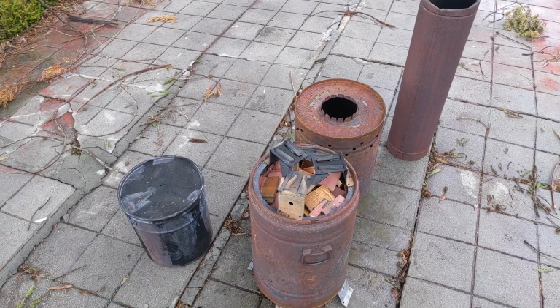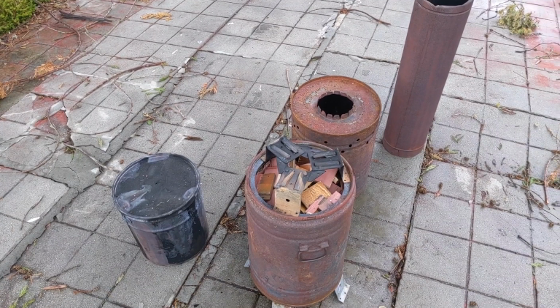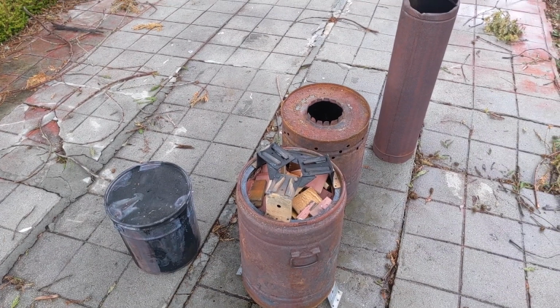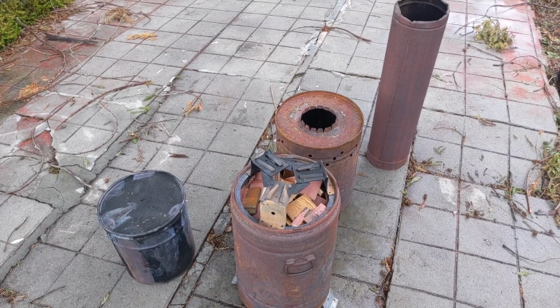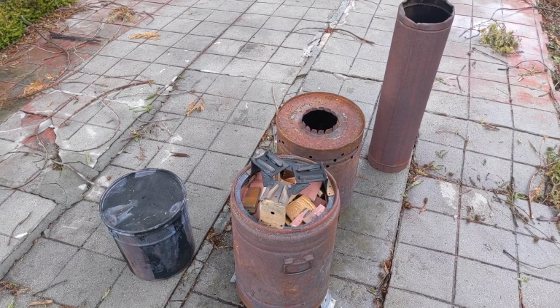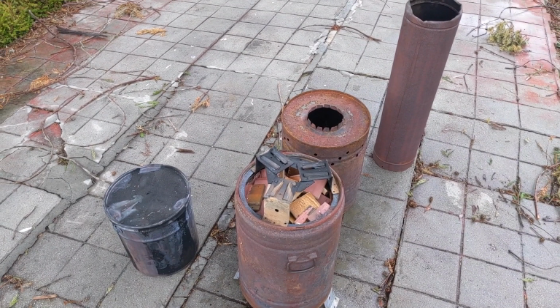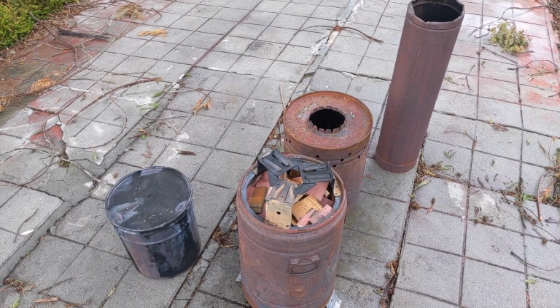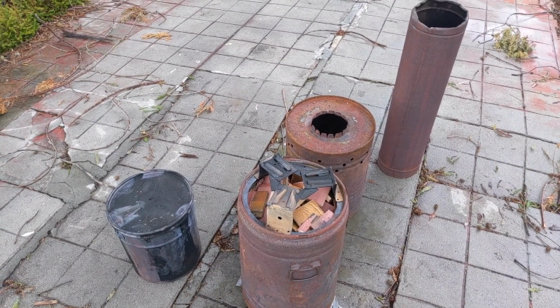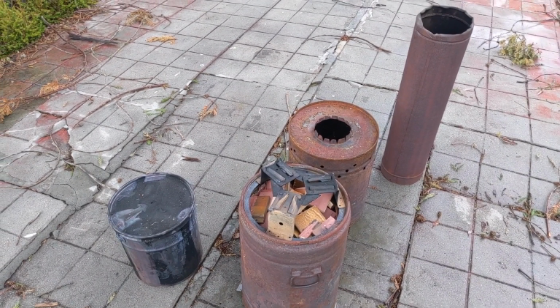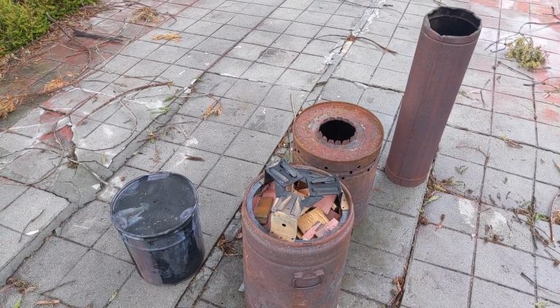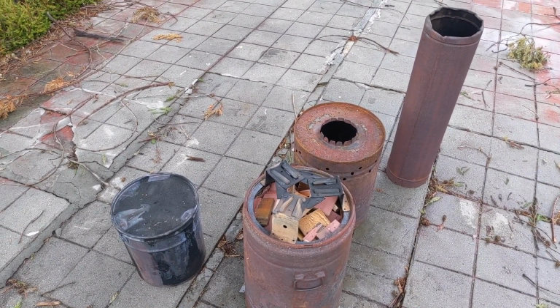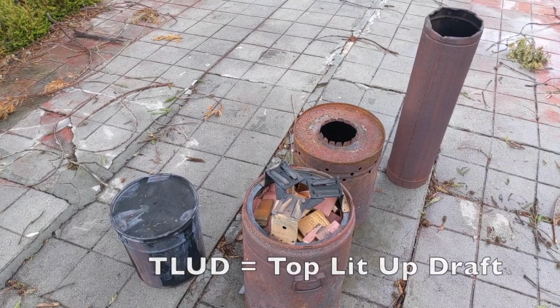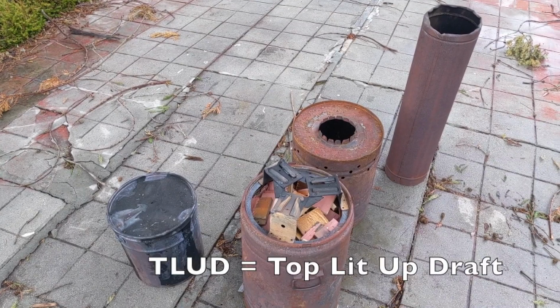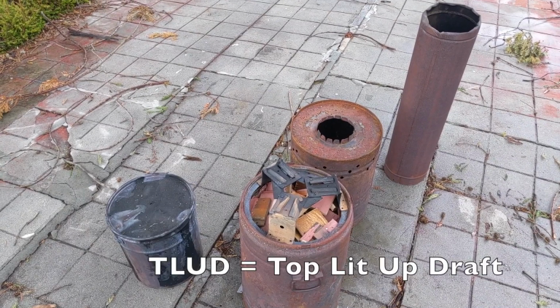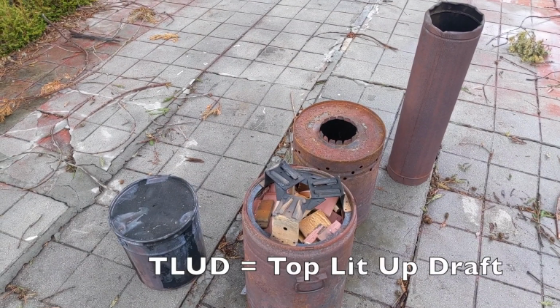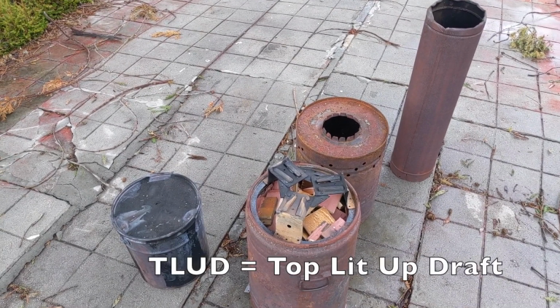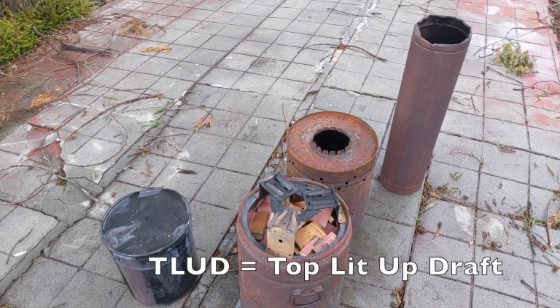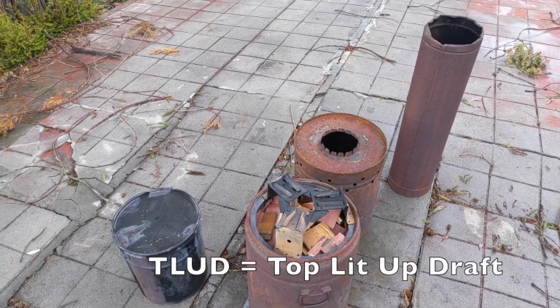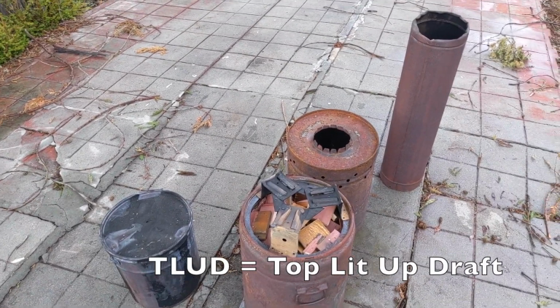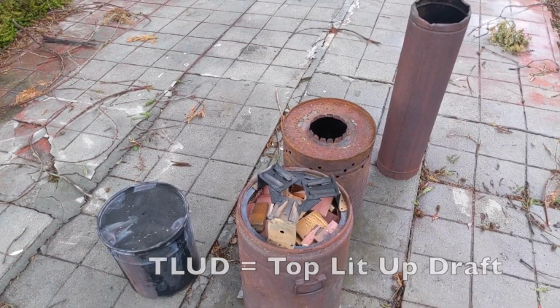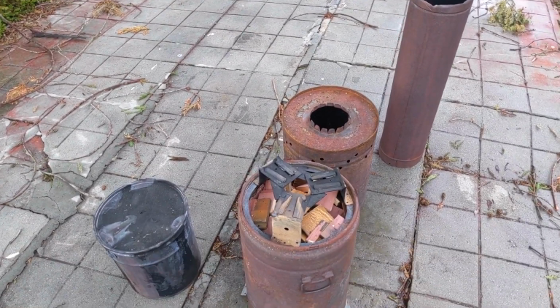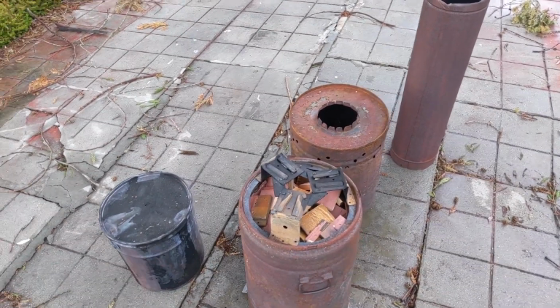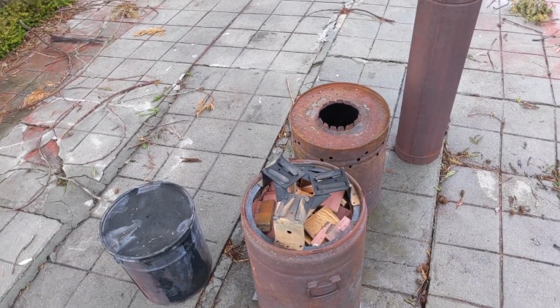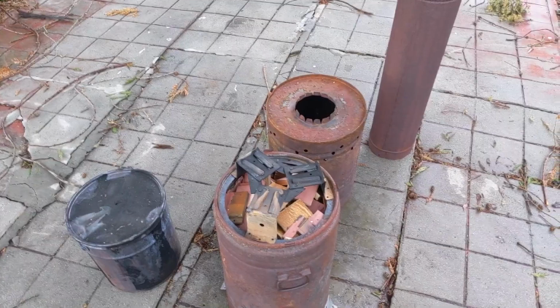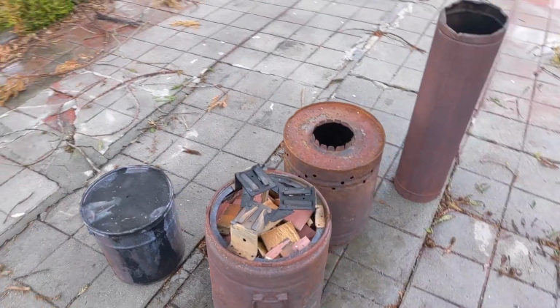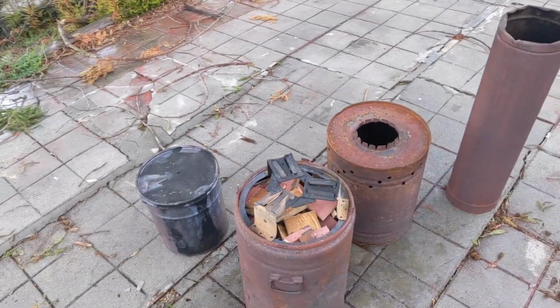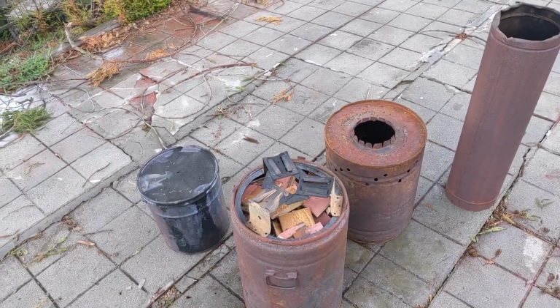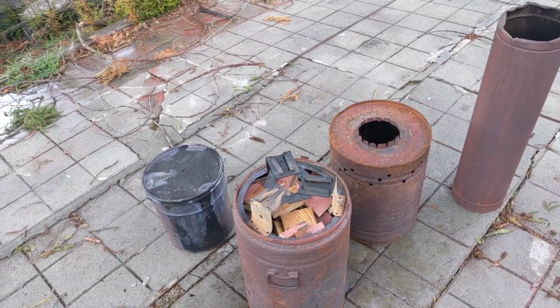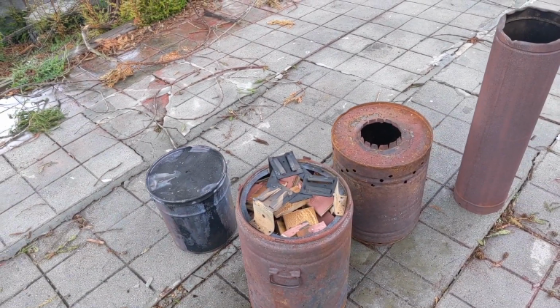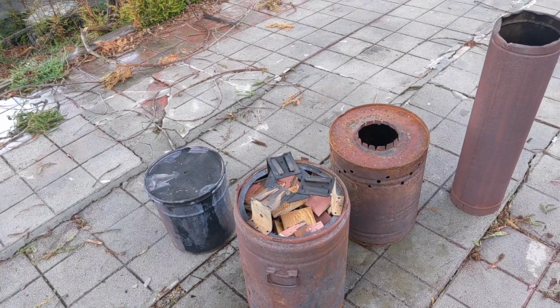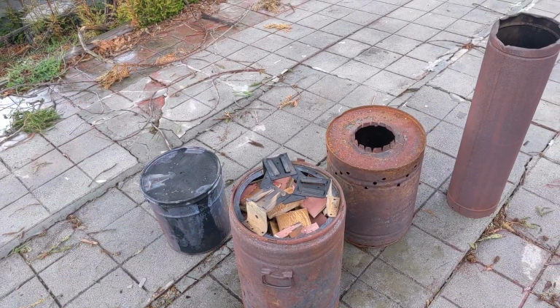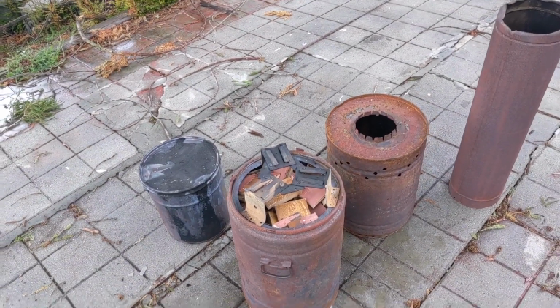This is a showcase burn of my small double-stack T-LUD biochar kiln, or charcoal making kiln. I'm going to talk through the different components here, then I'll show you how it's going to be set up, and then we'll get the burn going.